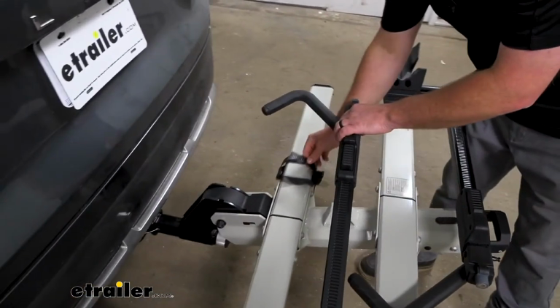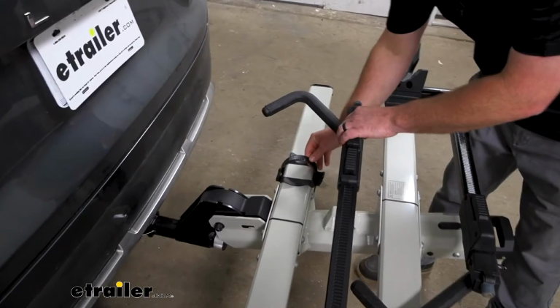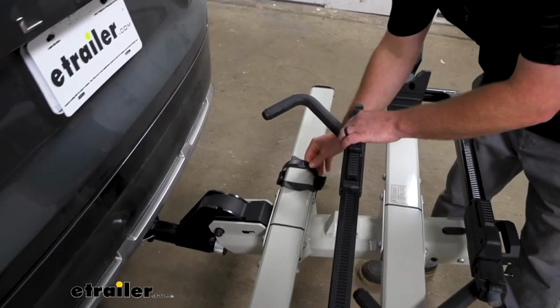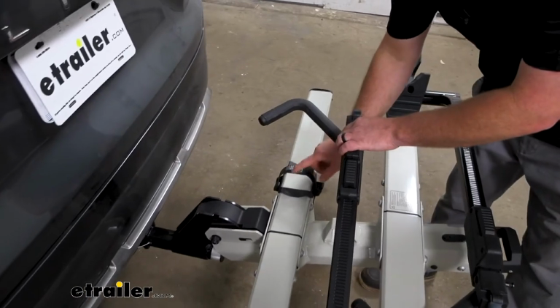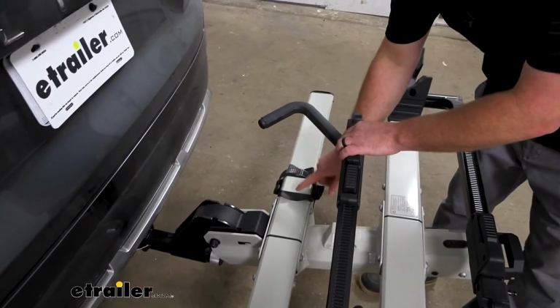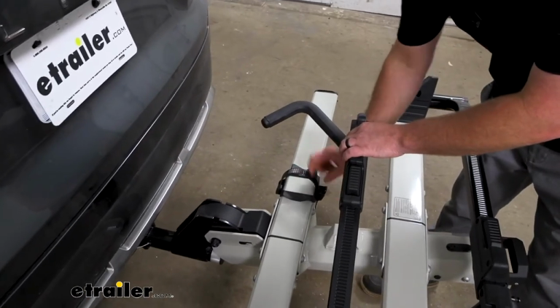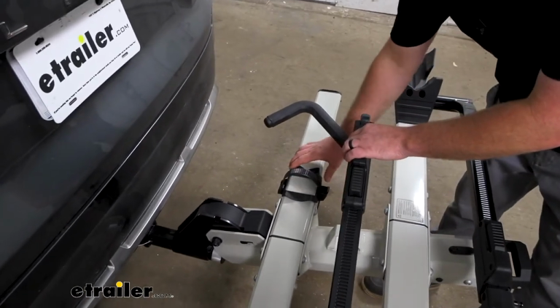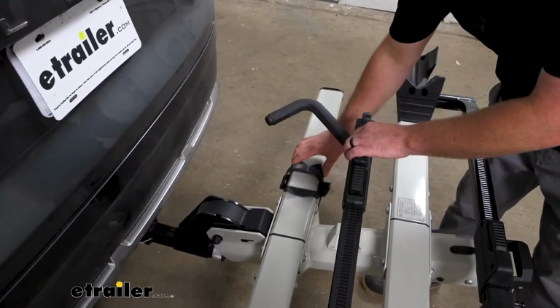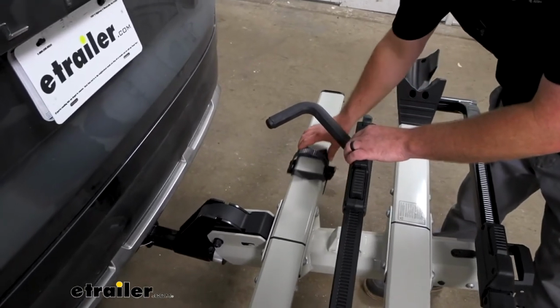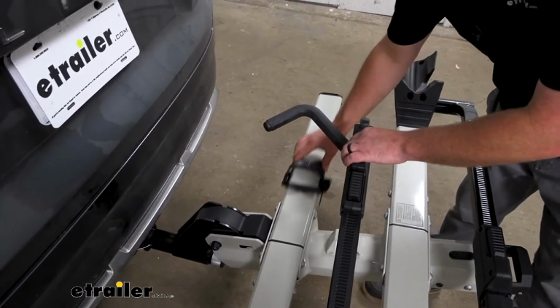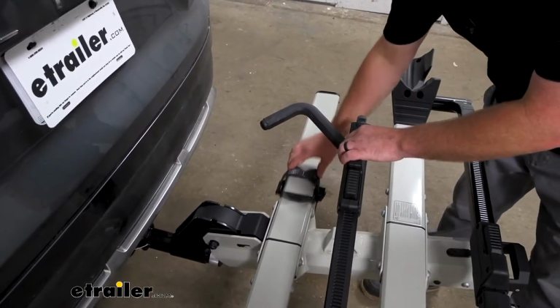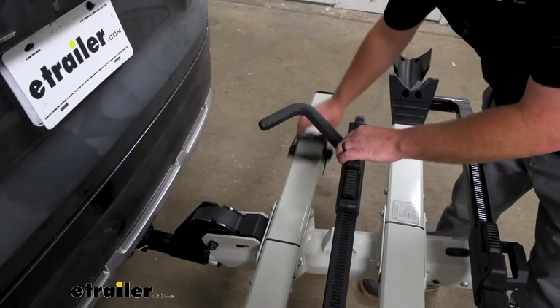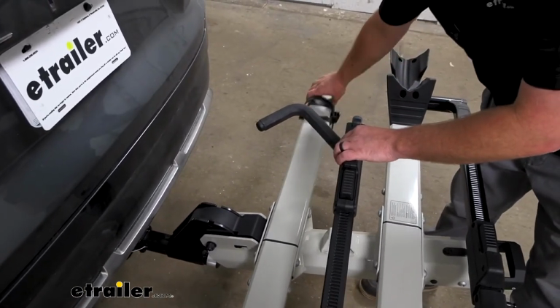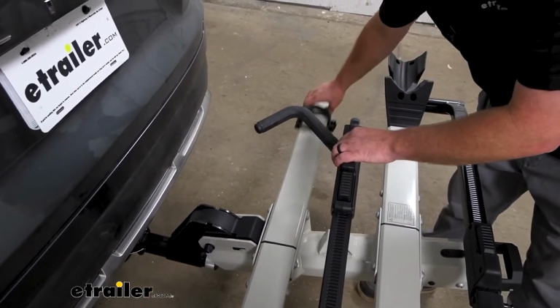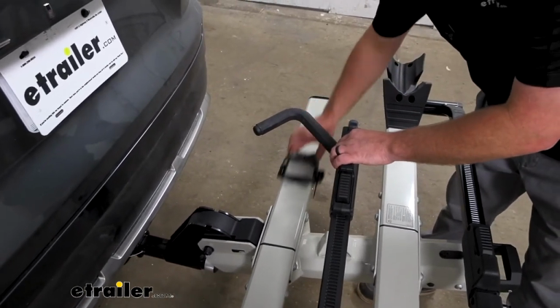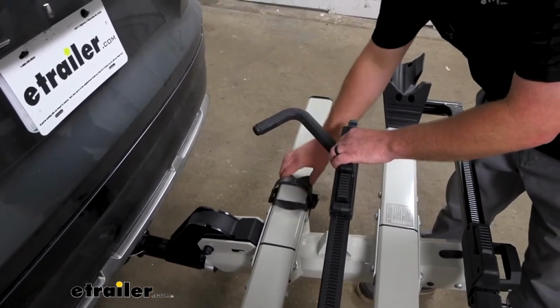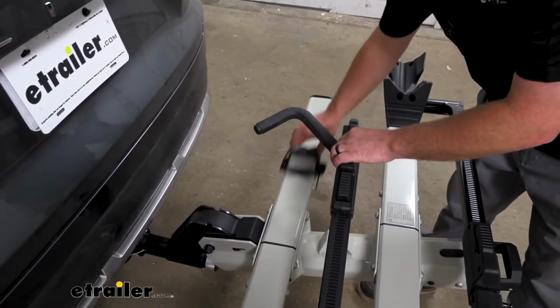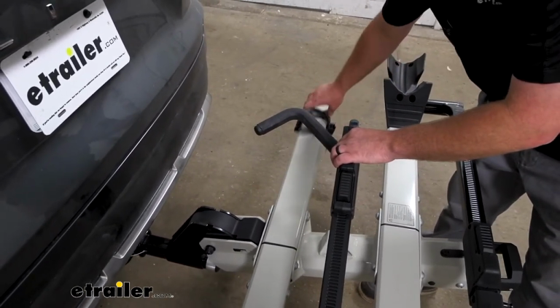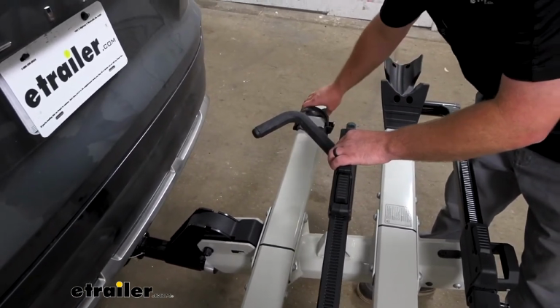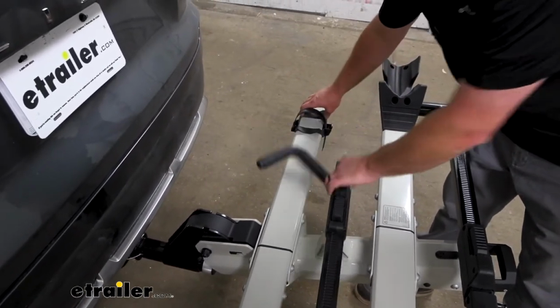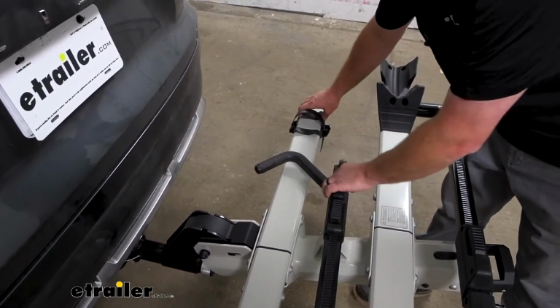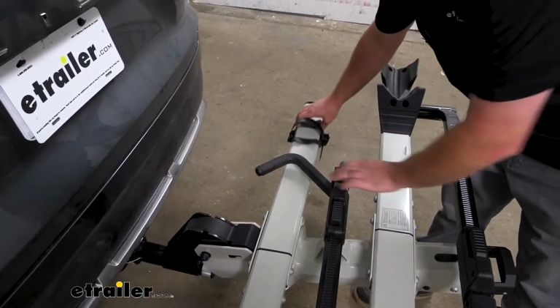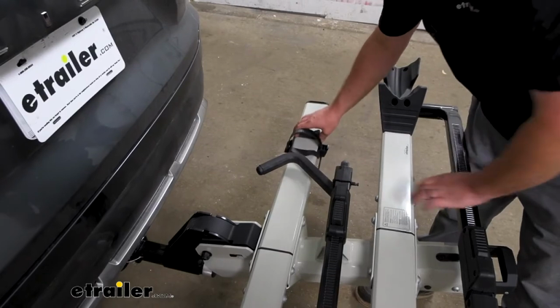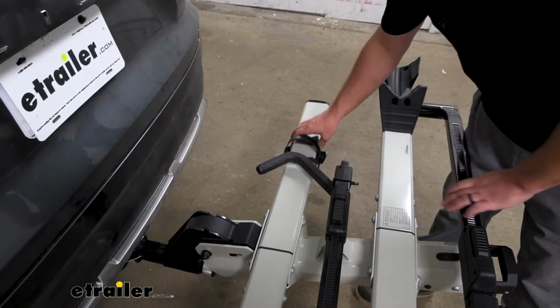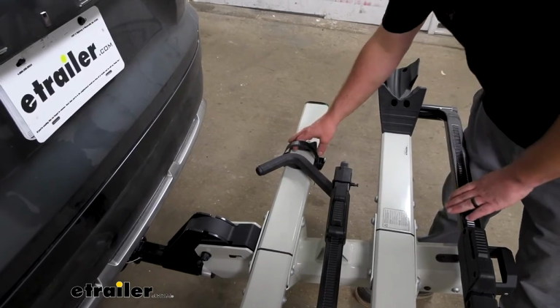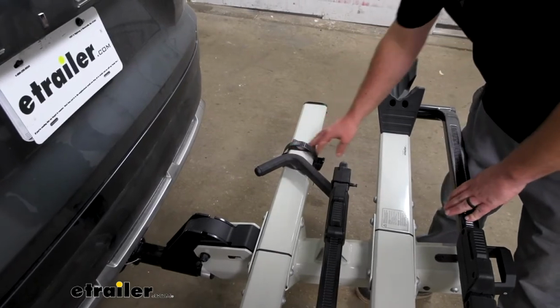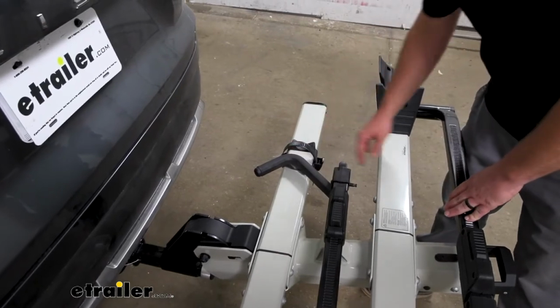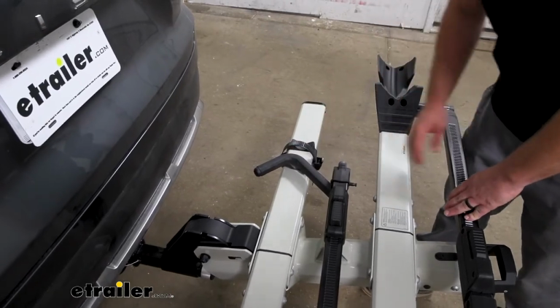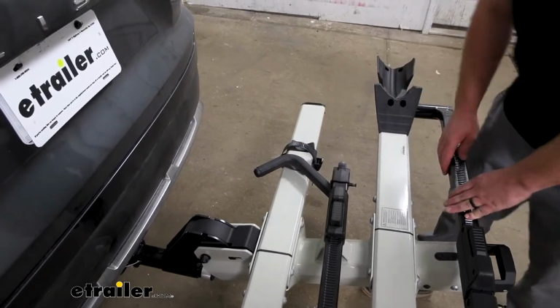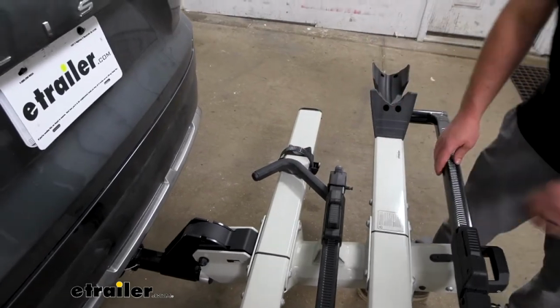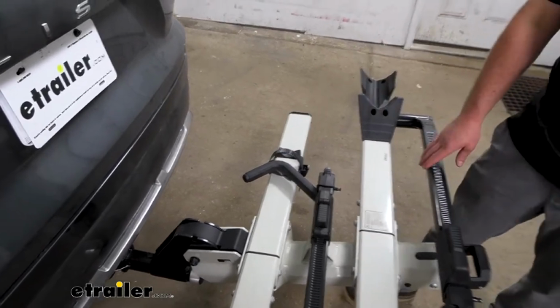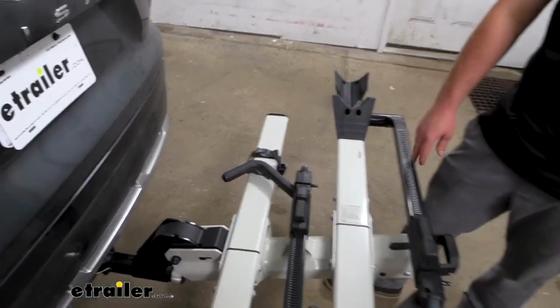The back tire tray is adjustable too, so it'll fit all different size bikes and everything else.